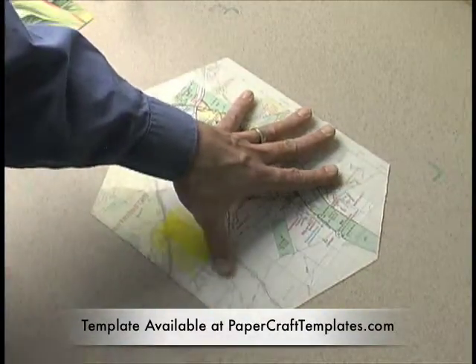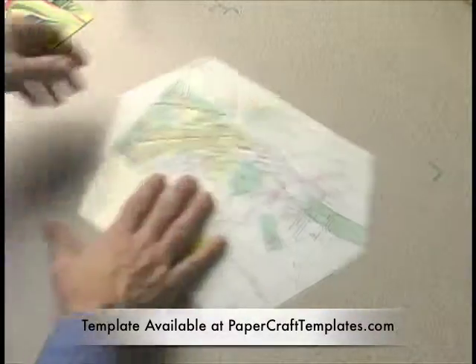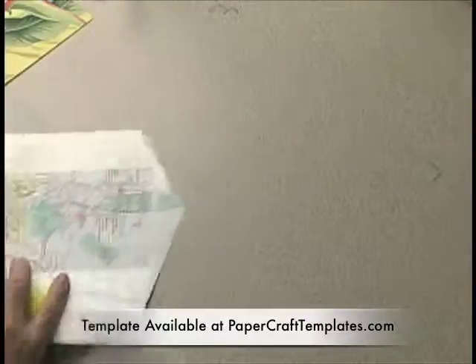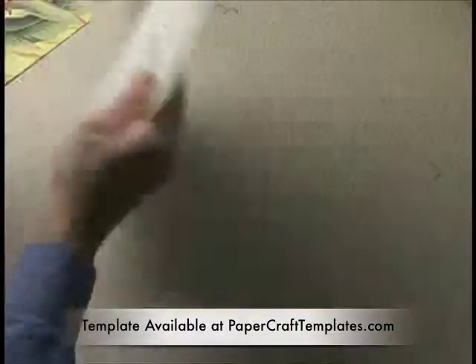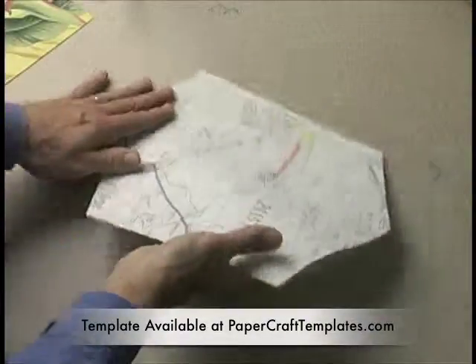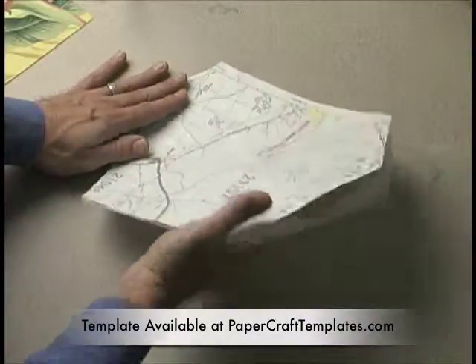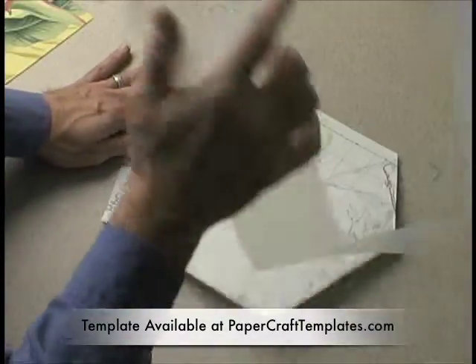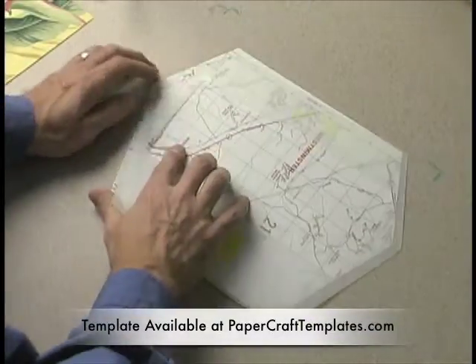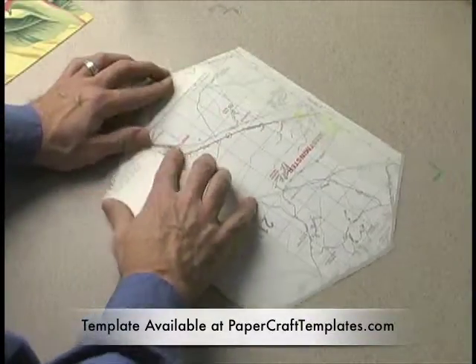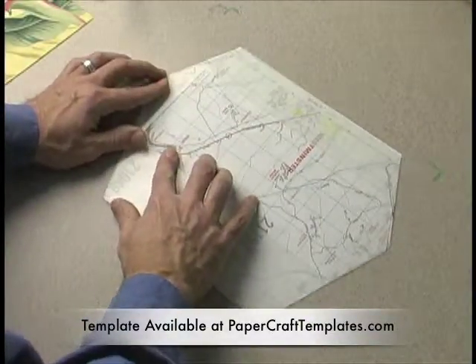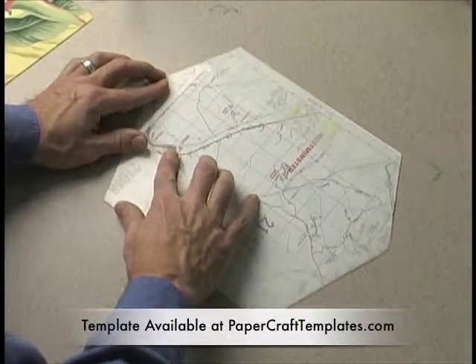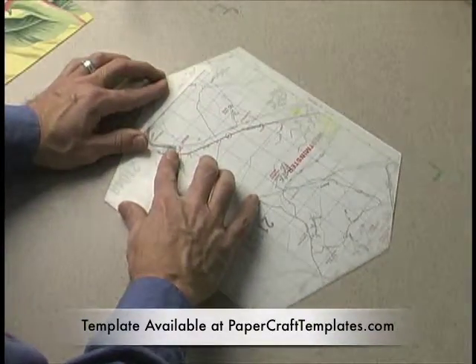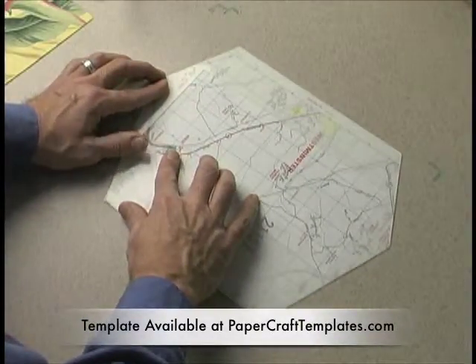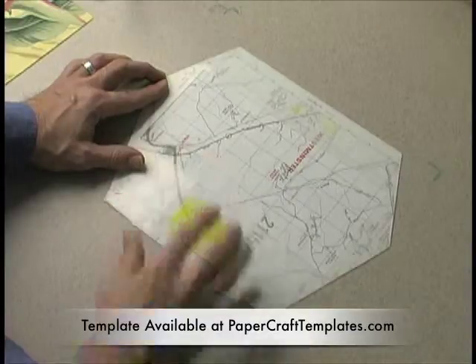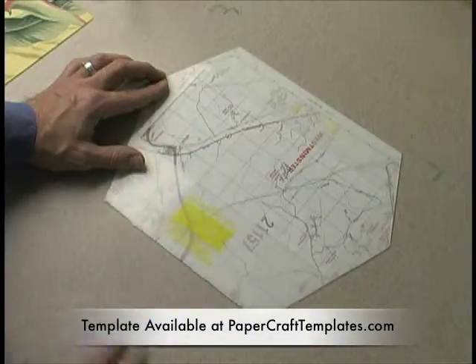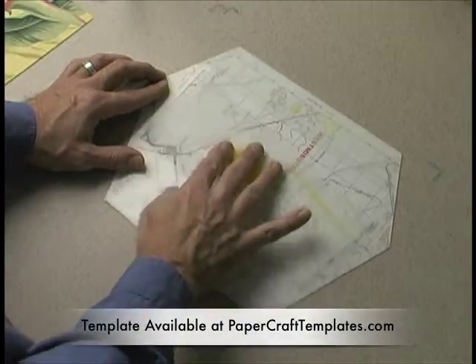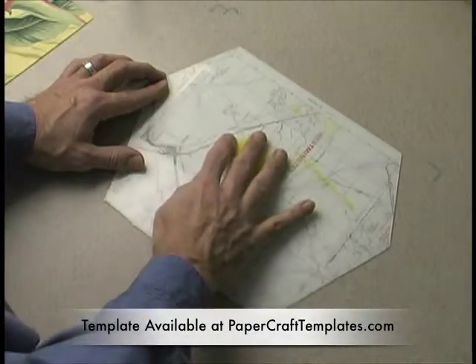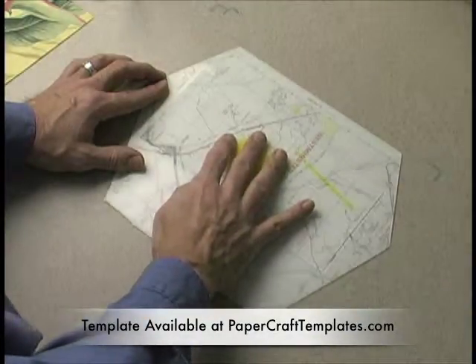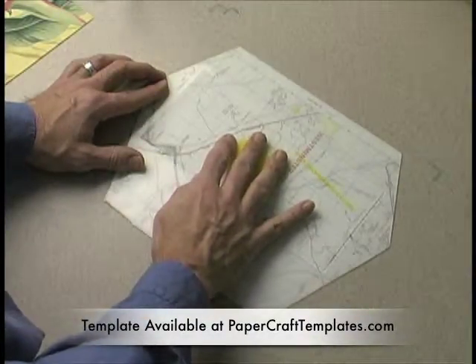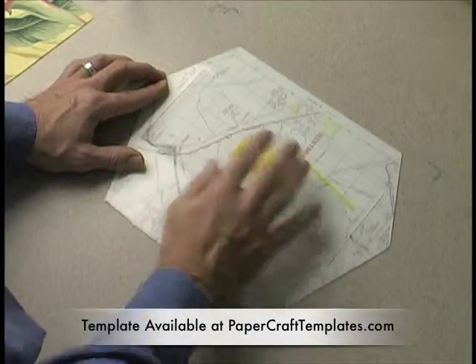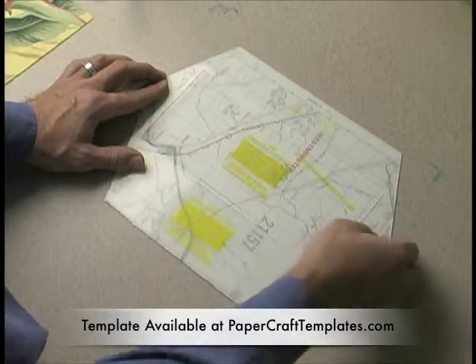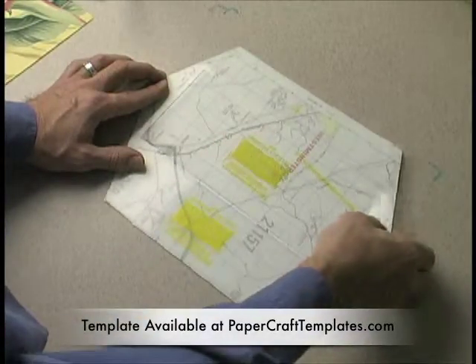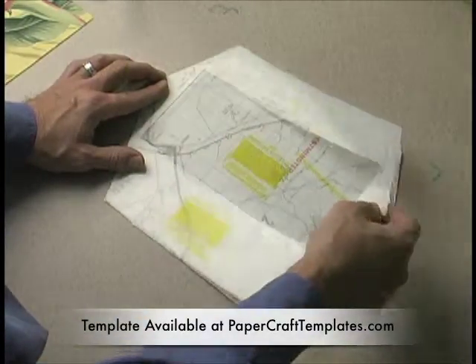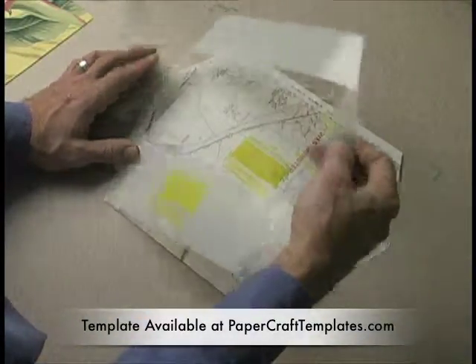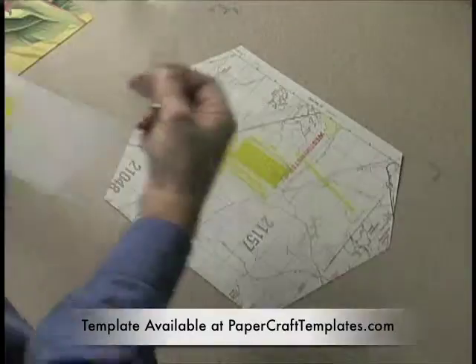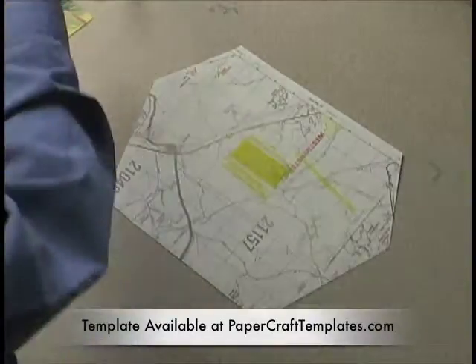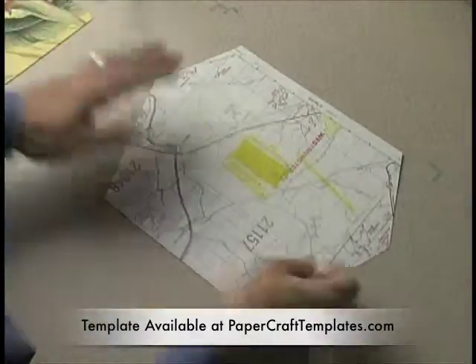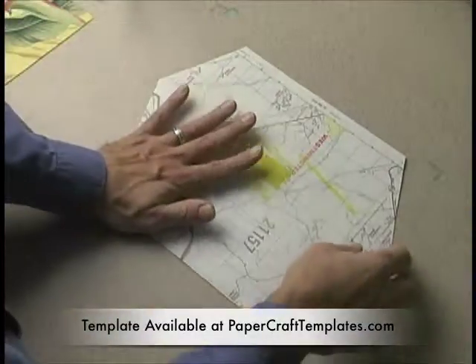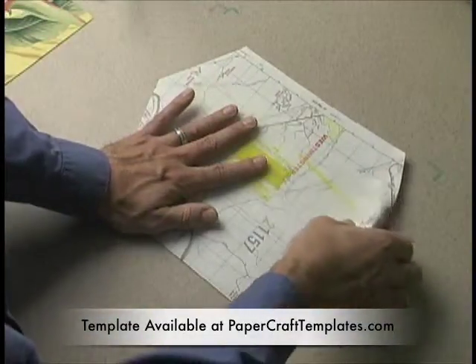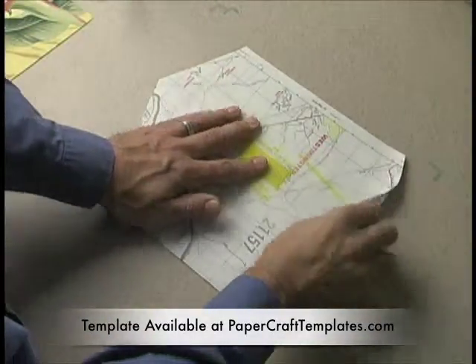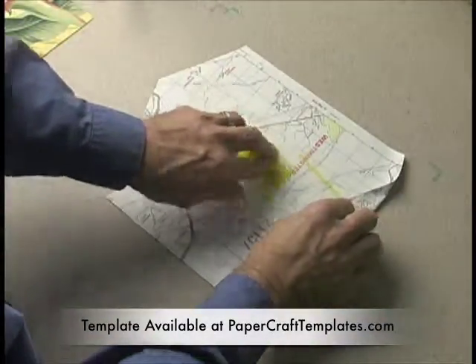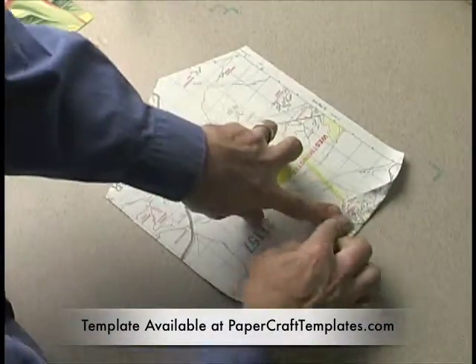So you just rip it, you flip it, you realign the template to the paper, drop this piece in the middle — the center piece — then remove that.